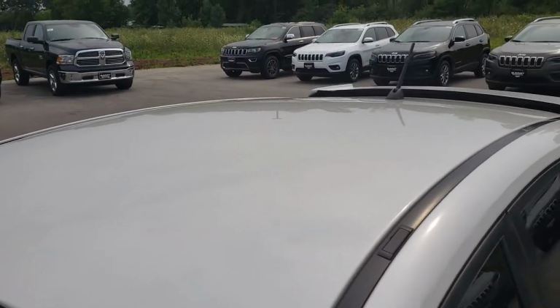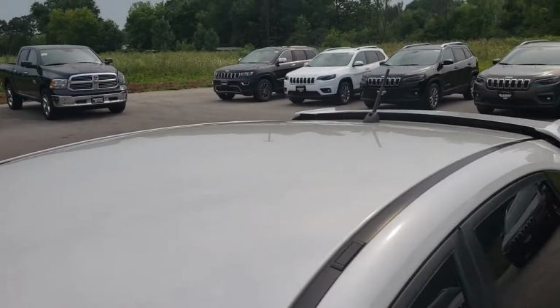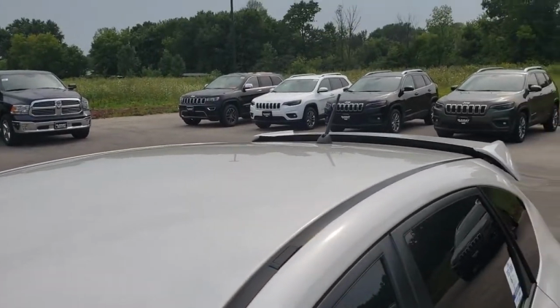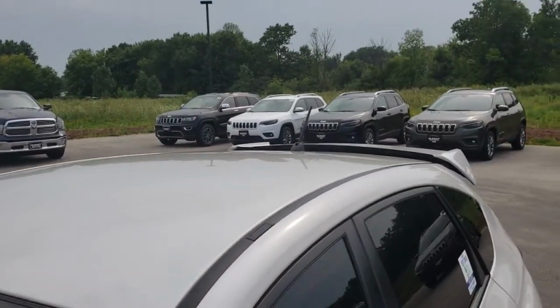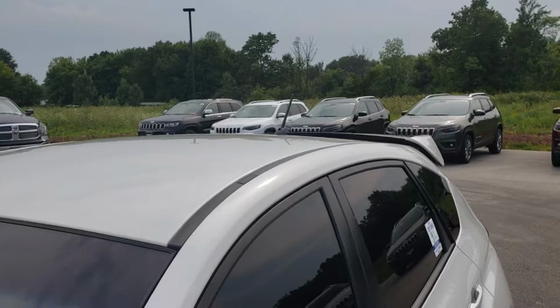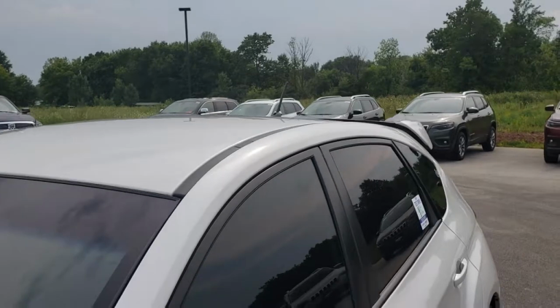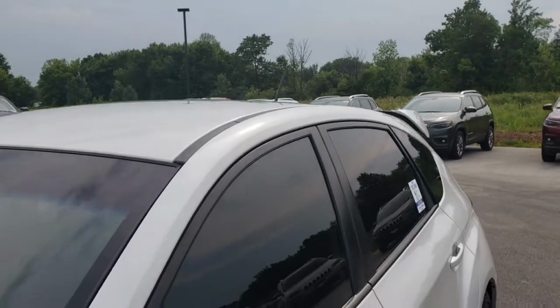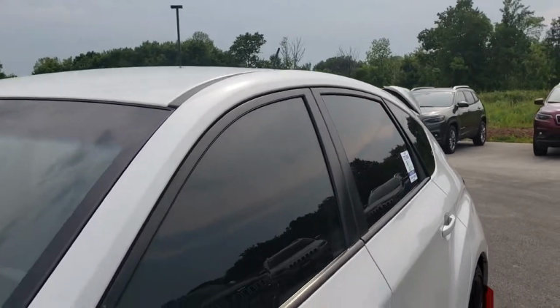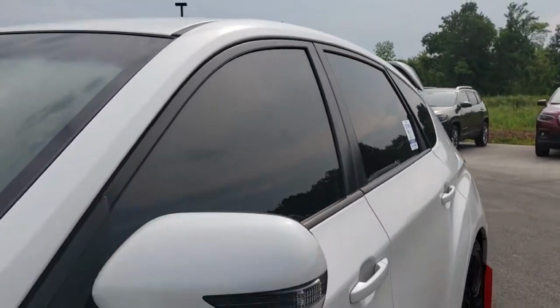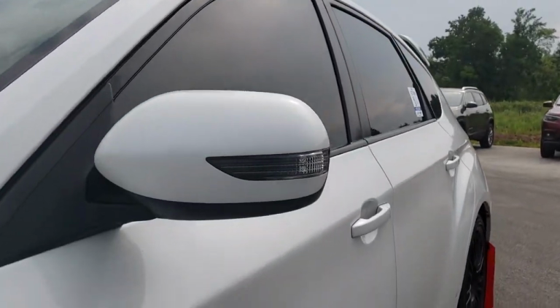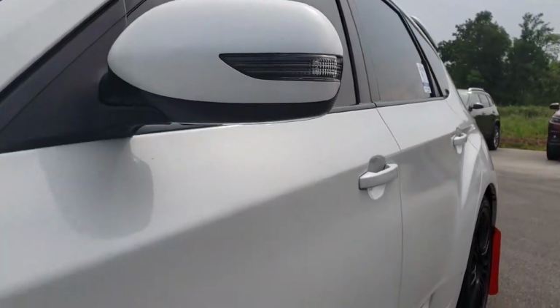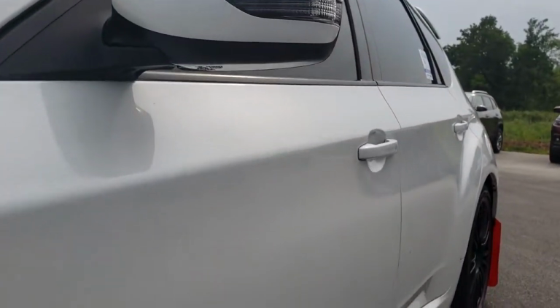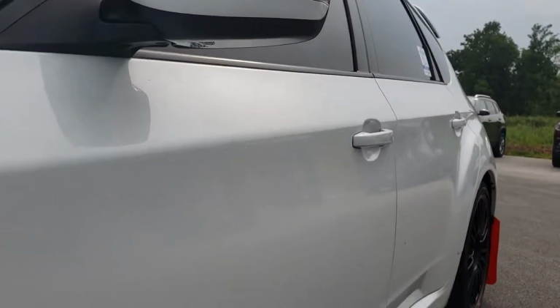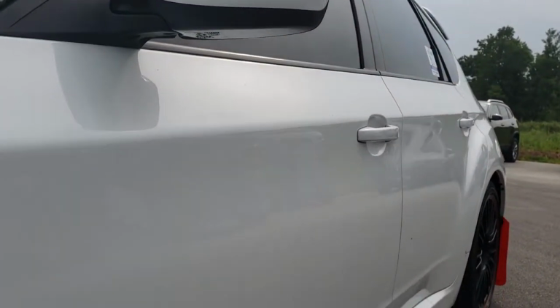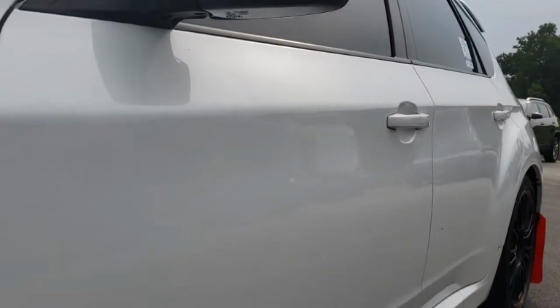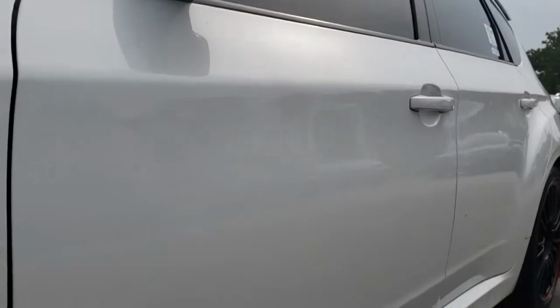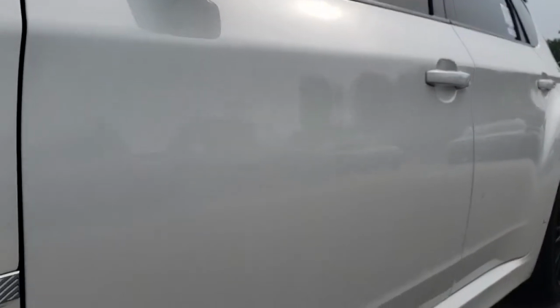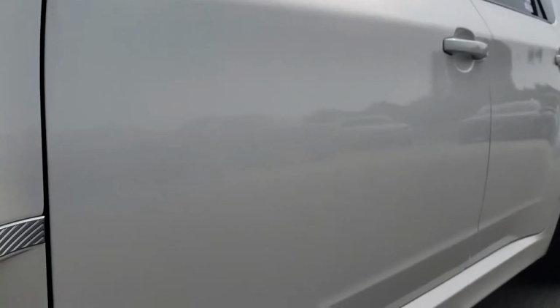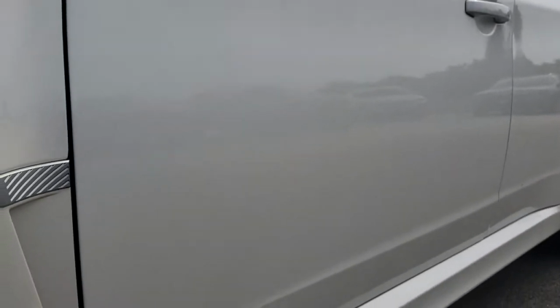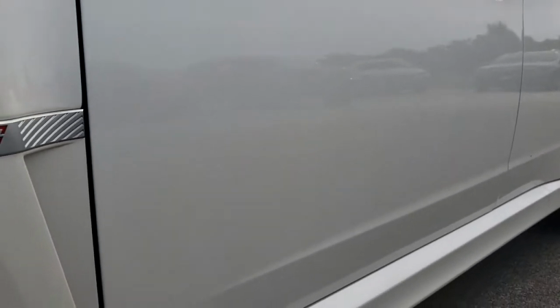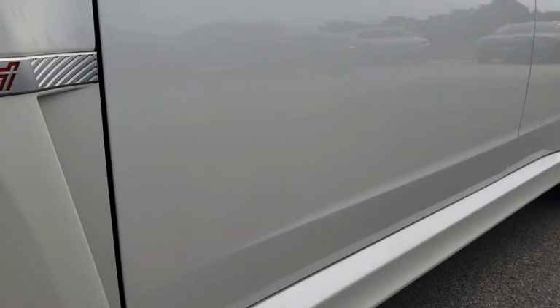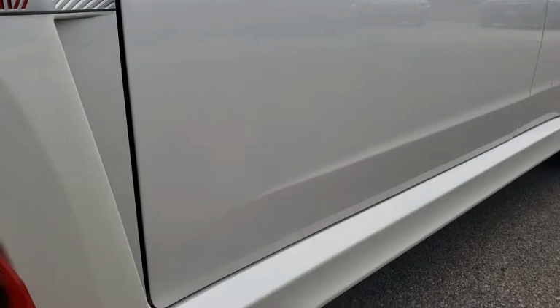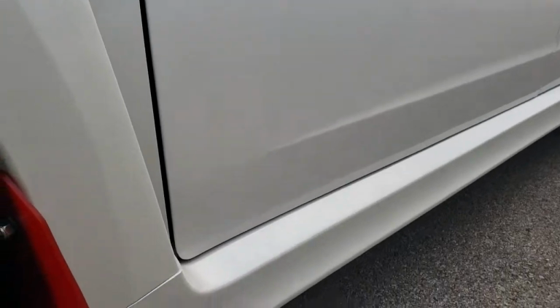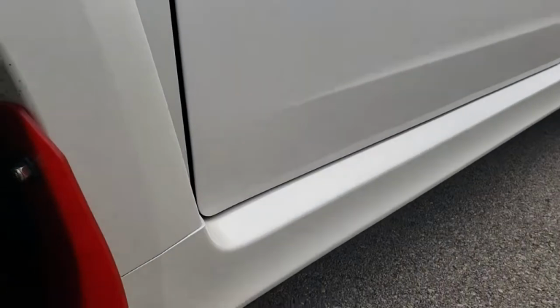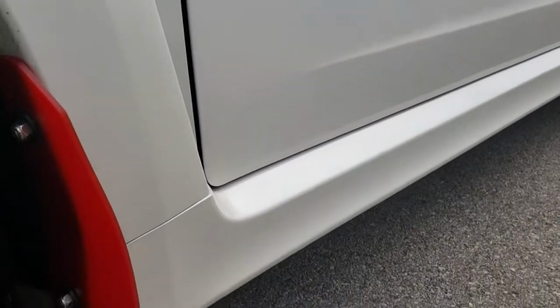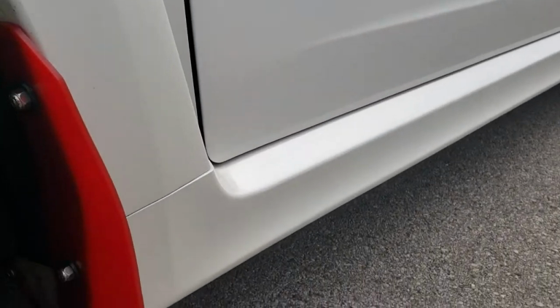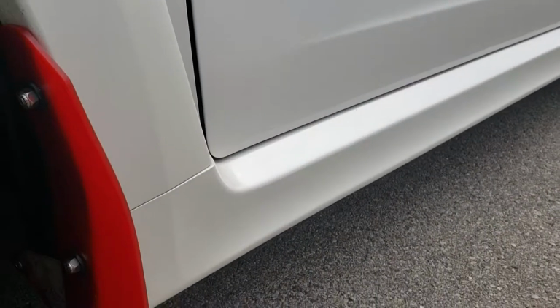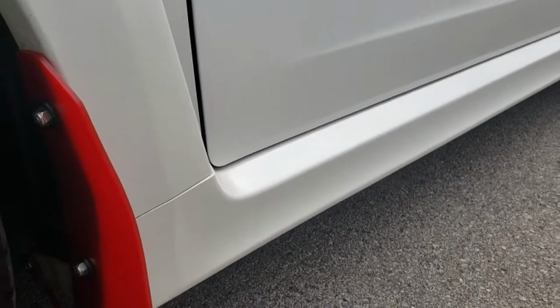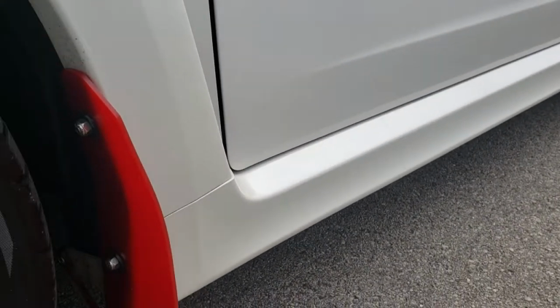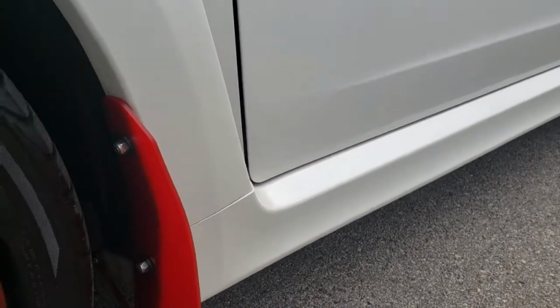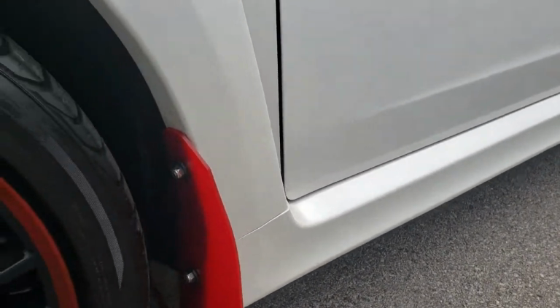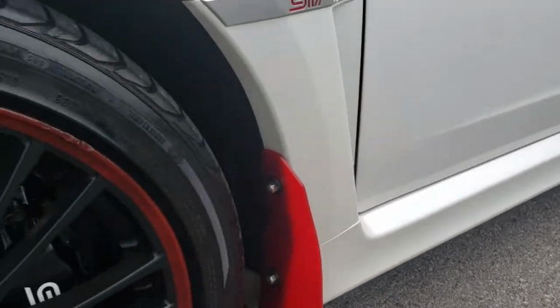We shoot all our videos in 1080p, so if you have HD capabilities on your computer, tablet, or smartphone device, turn them on now because it's like you're right here looking at the vehicle with me.